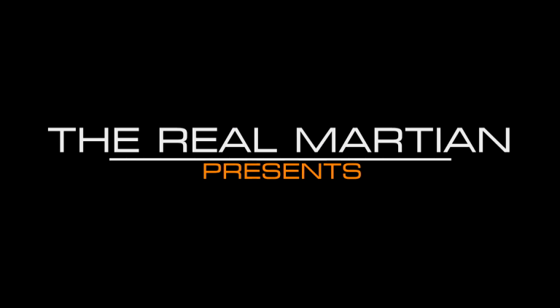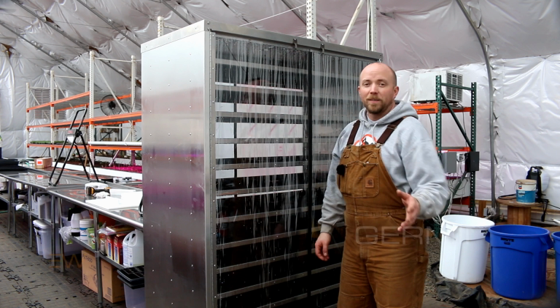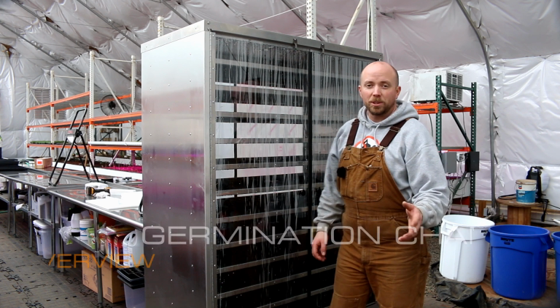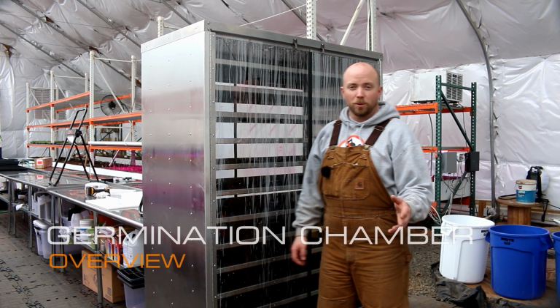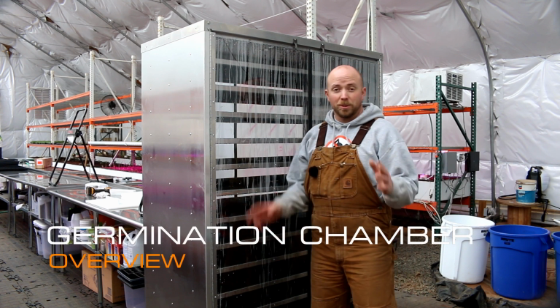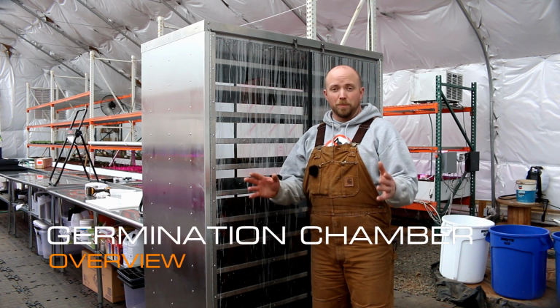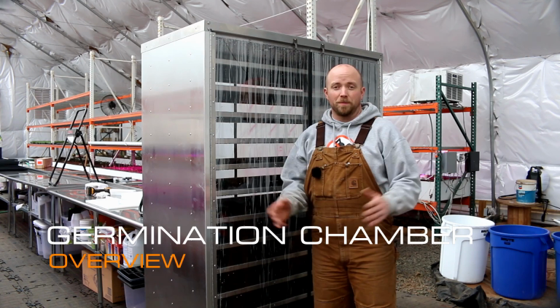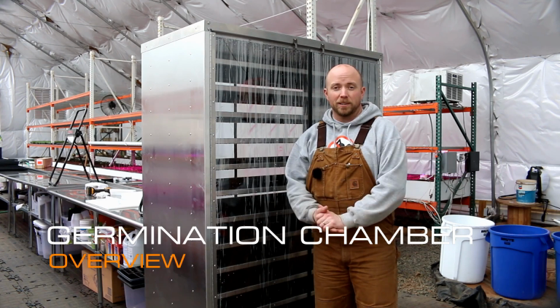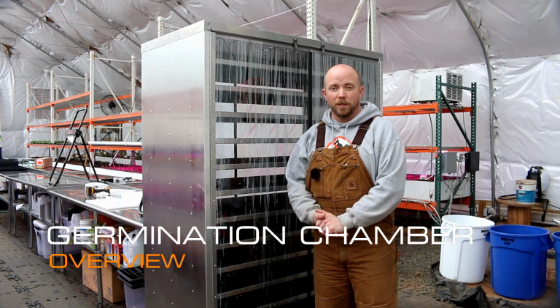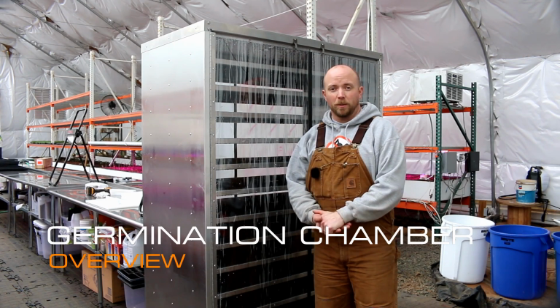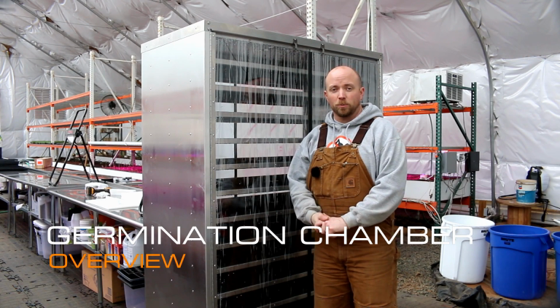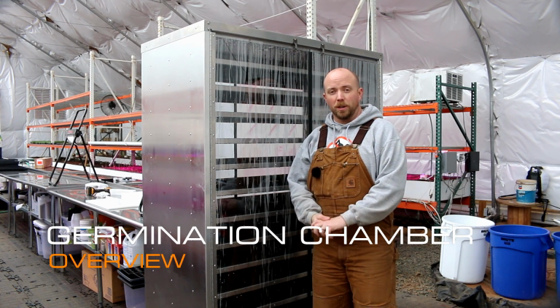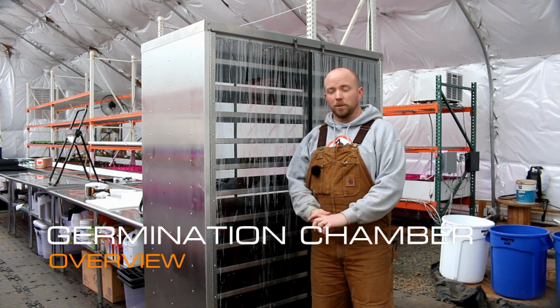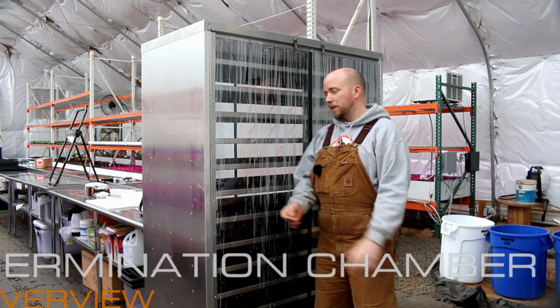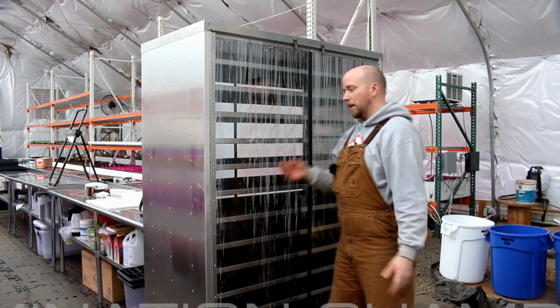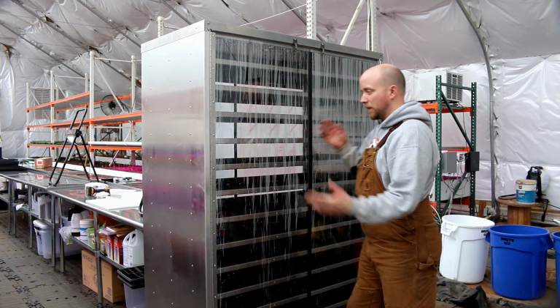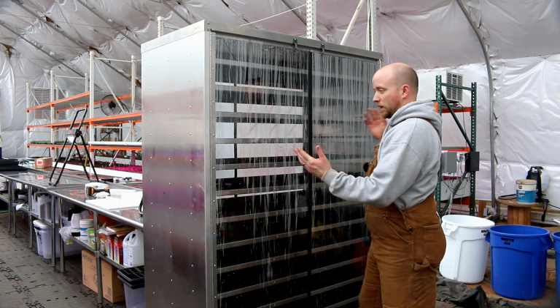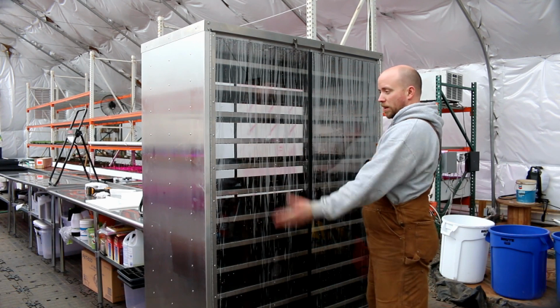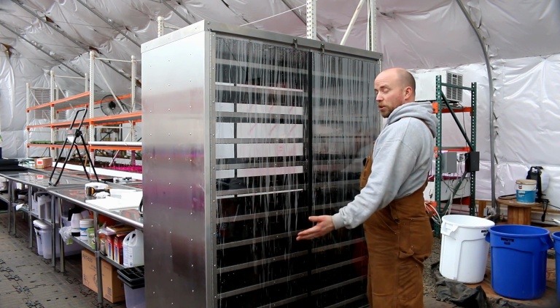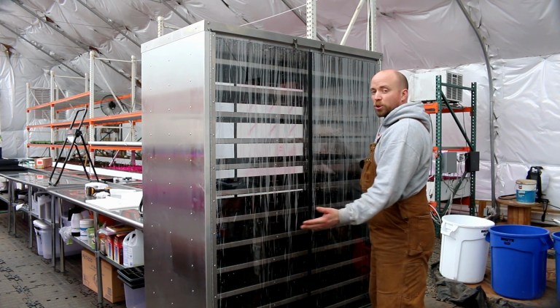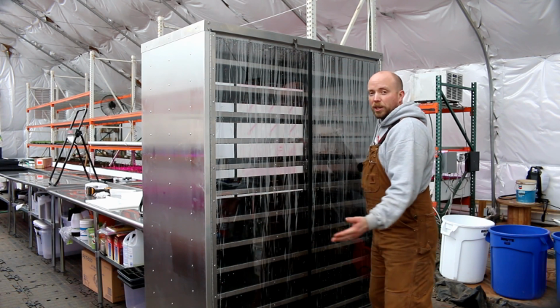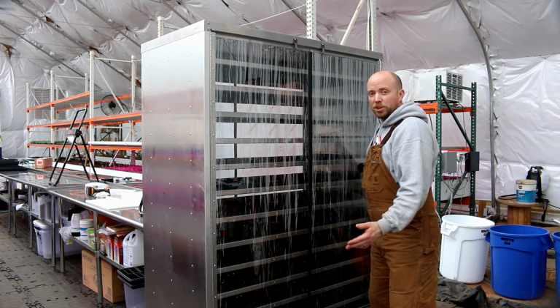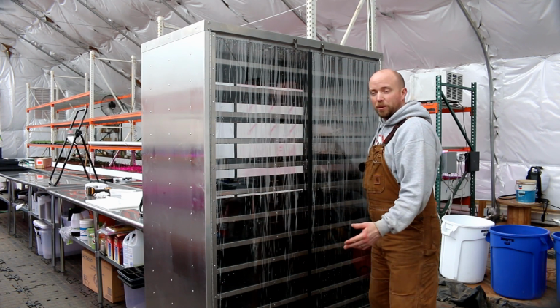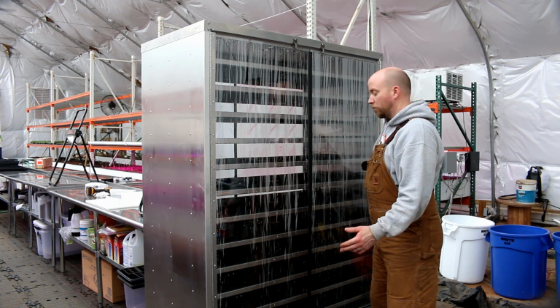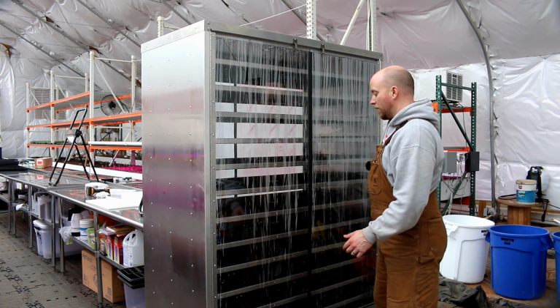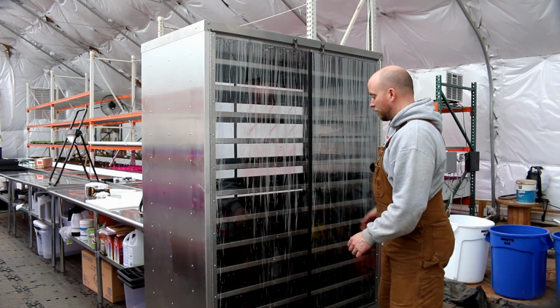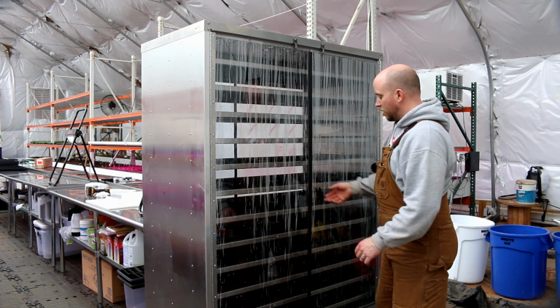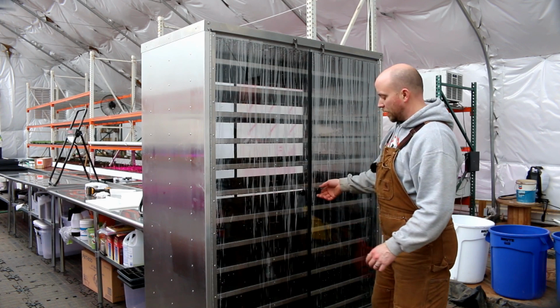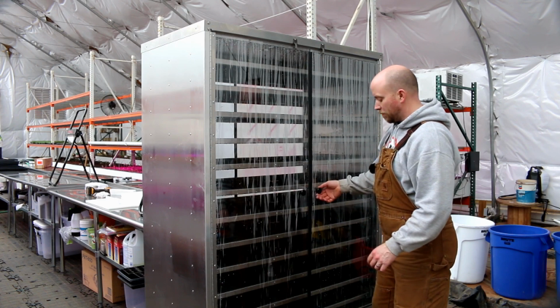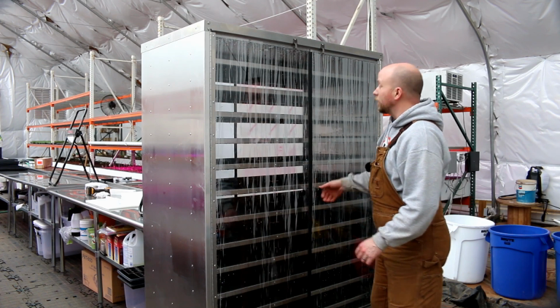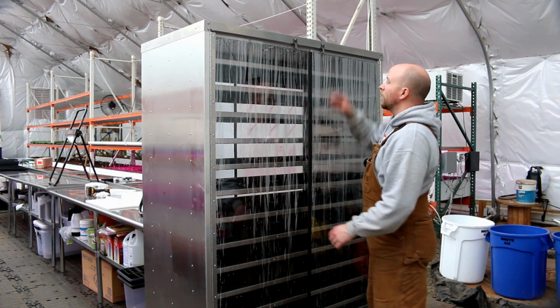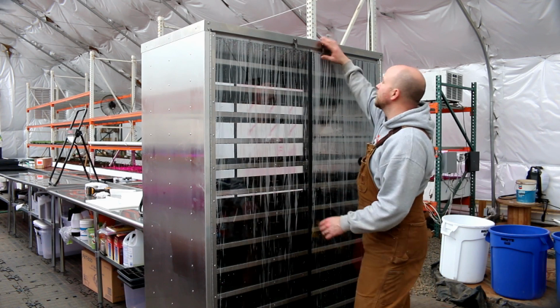Hey there, Mission Control. This will be a pretty fast video. I just wanted to give you an update that the new germination chamber has arrived. Pretty darn nice.